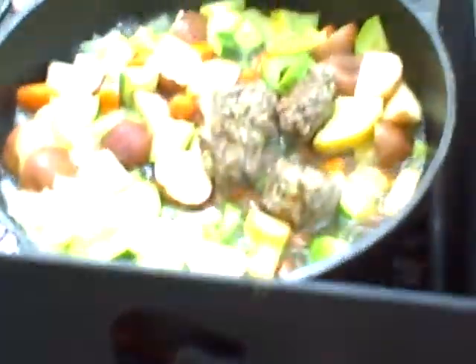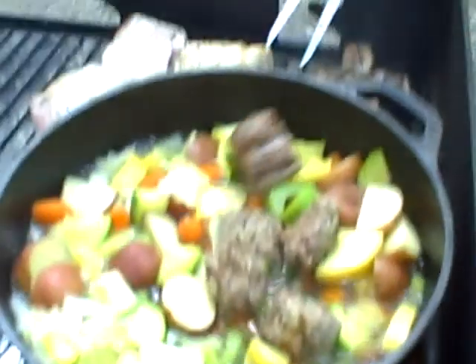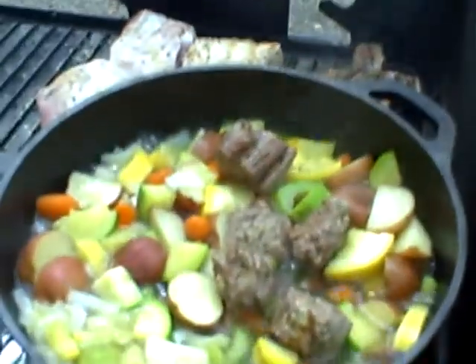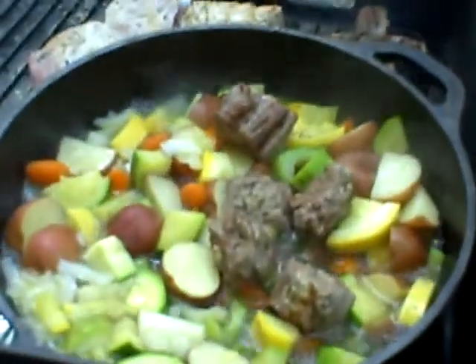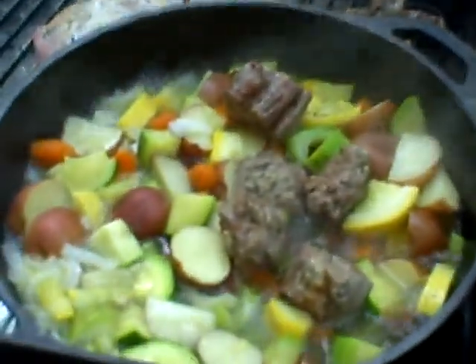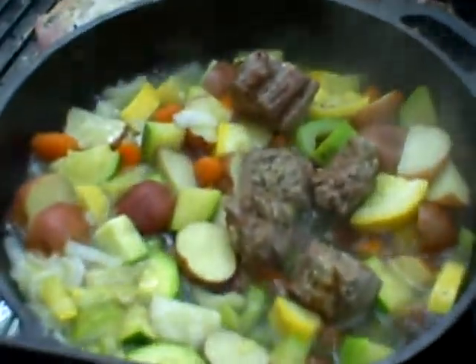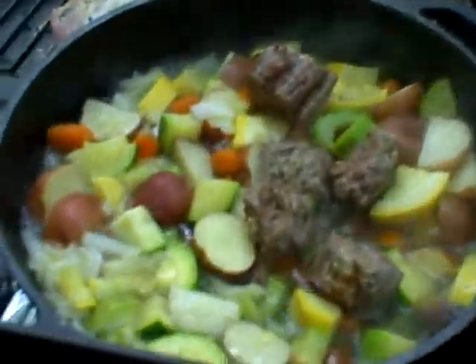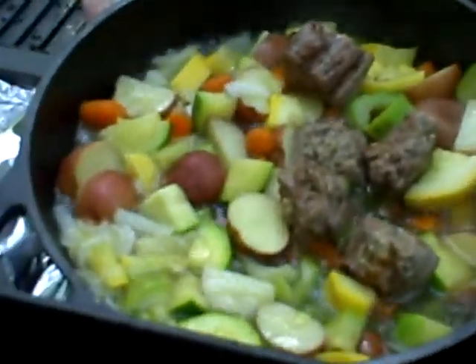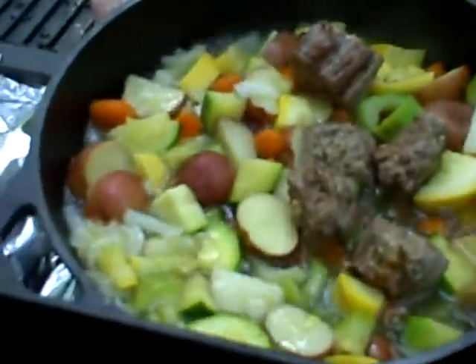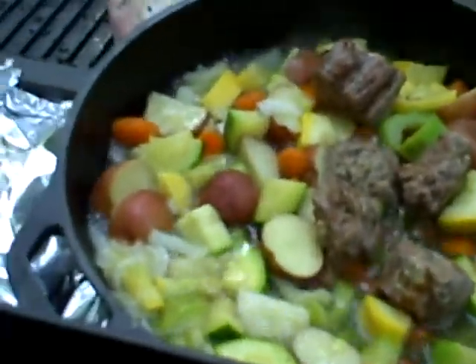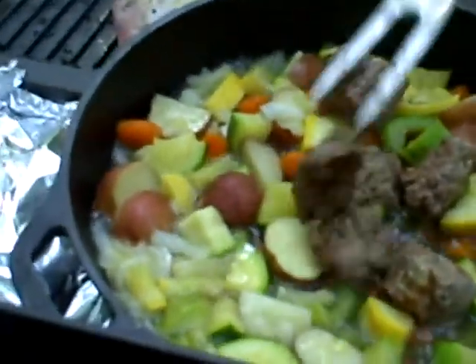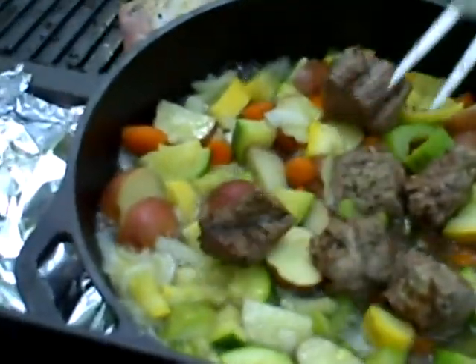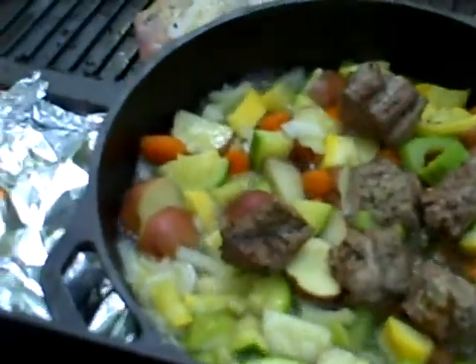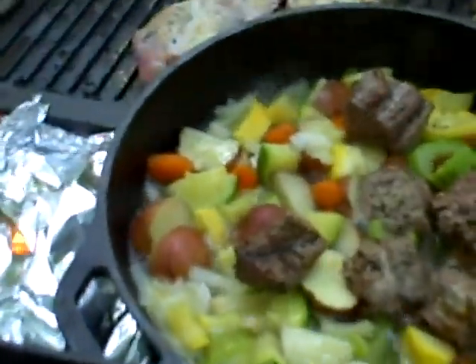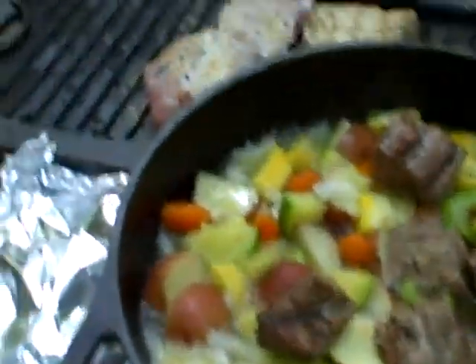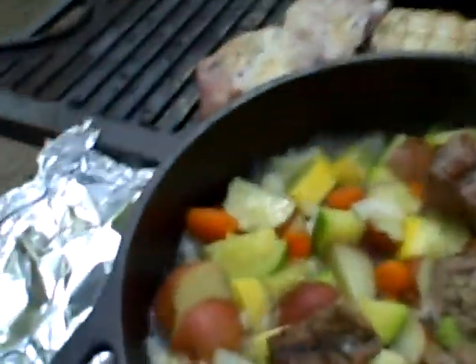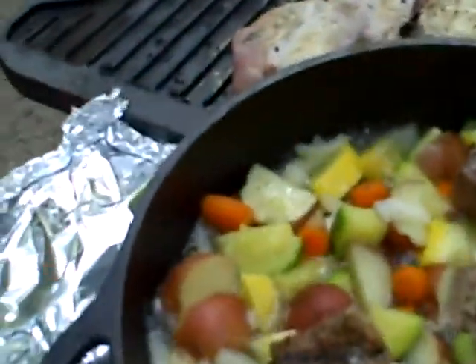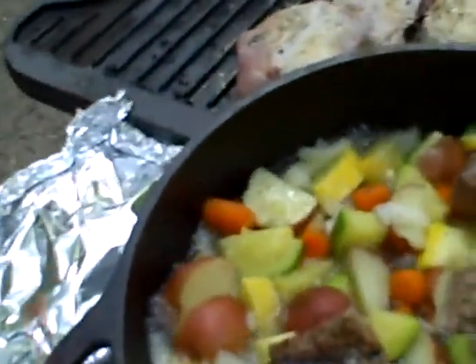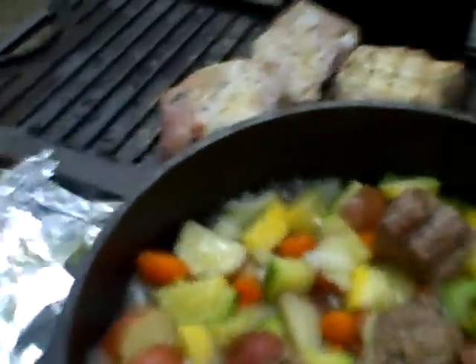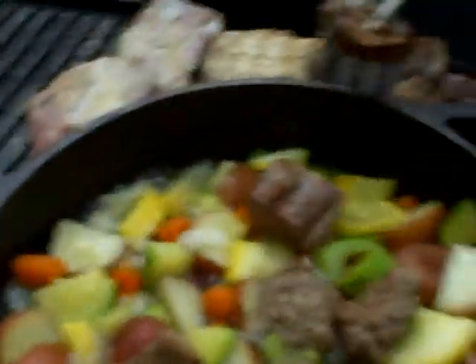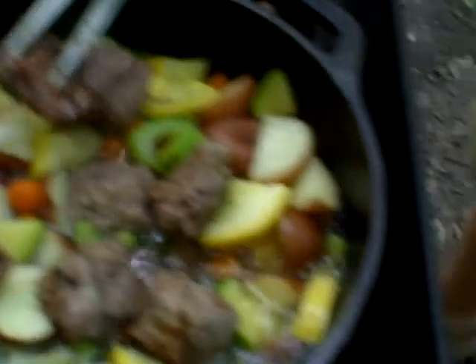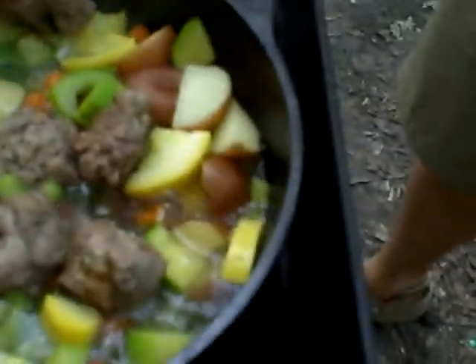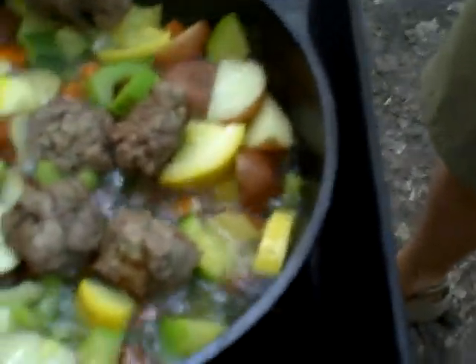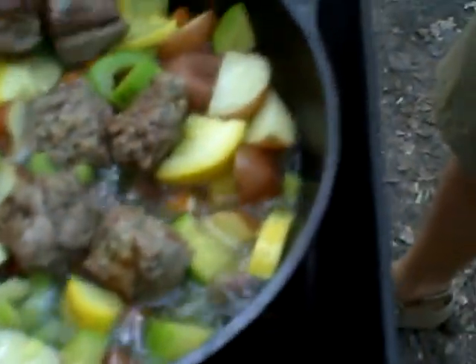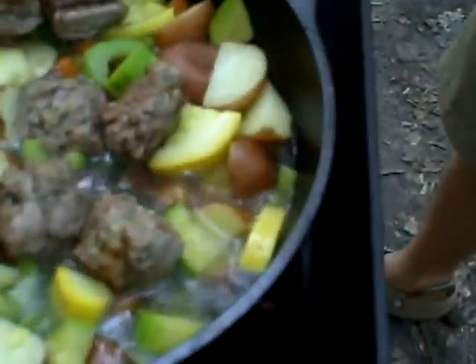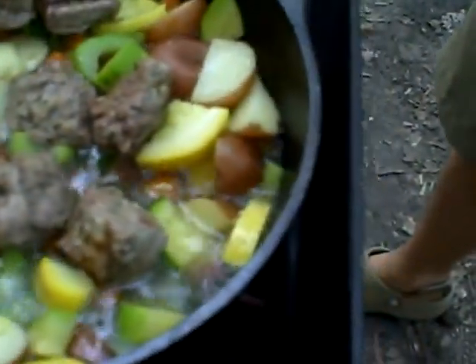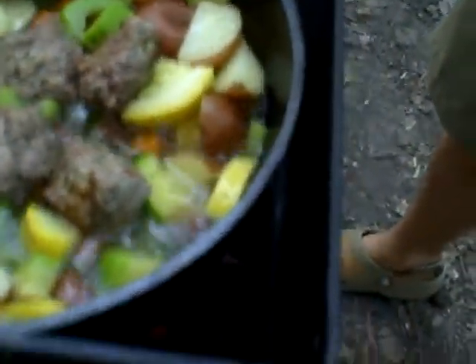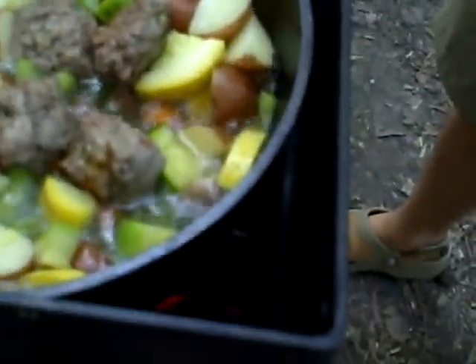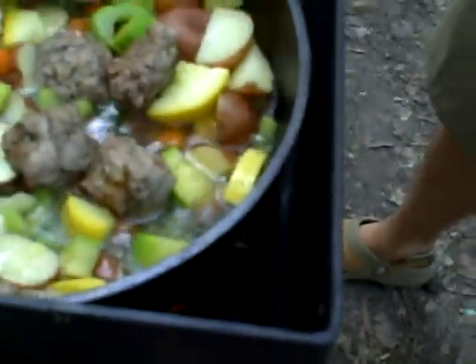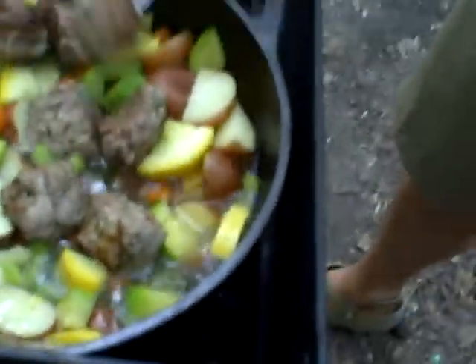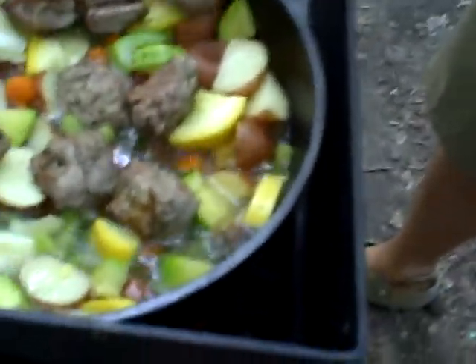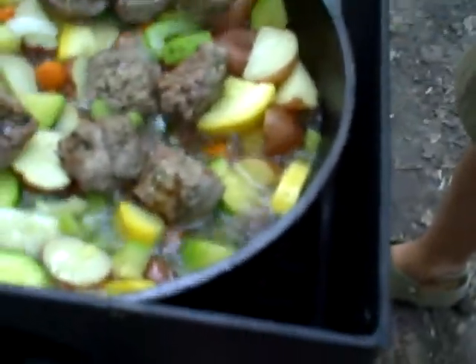And Kevin, can you bring me that plate with those livers and stuff? Yes, I can. Actually, this is going to overfill if we don't make it flat.